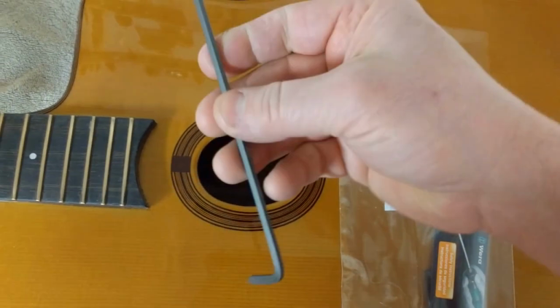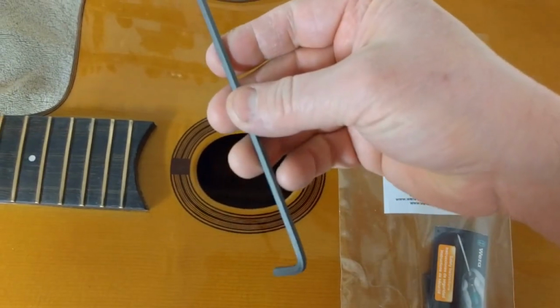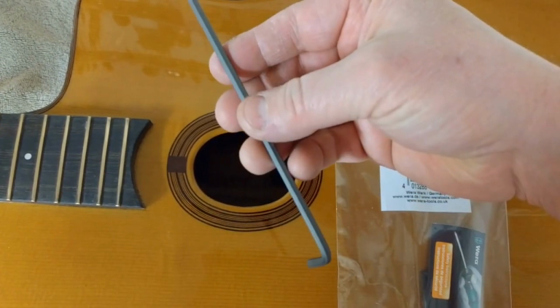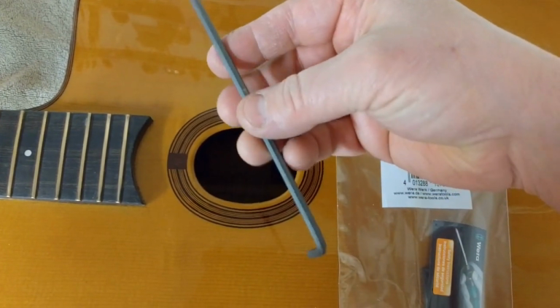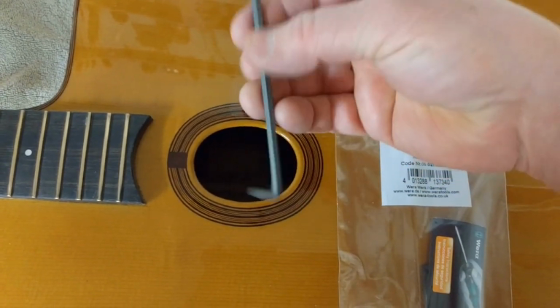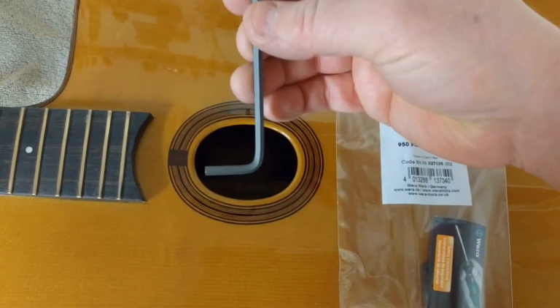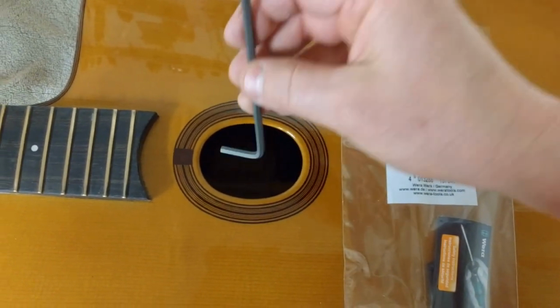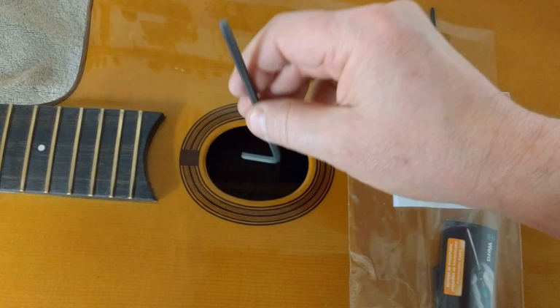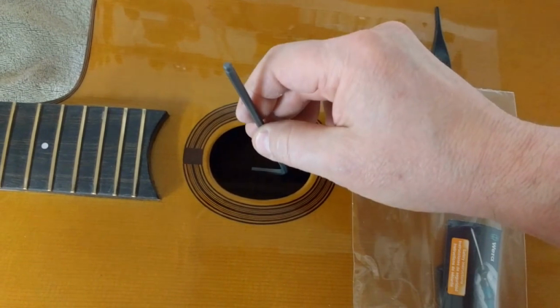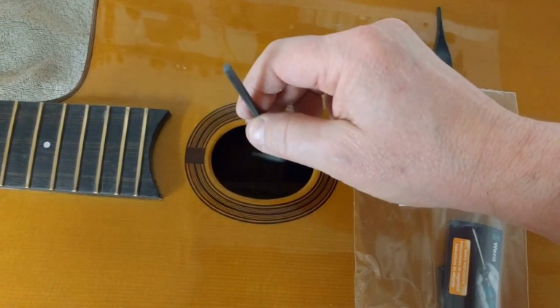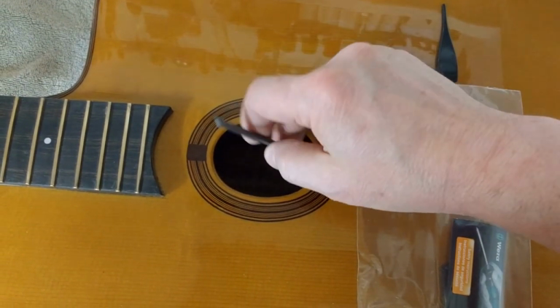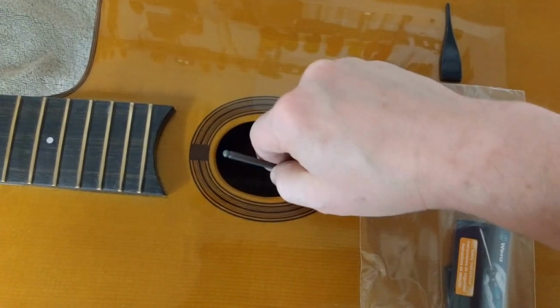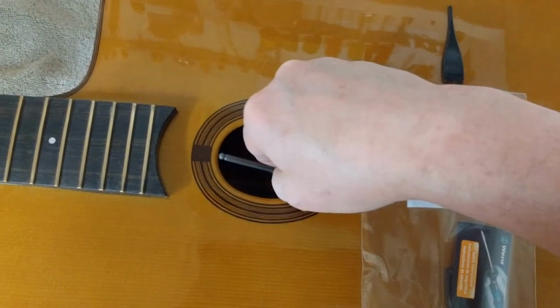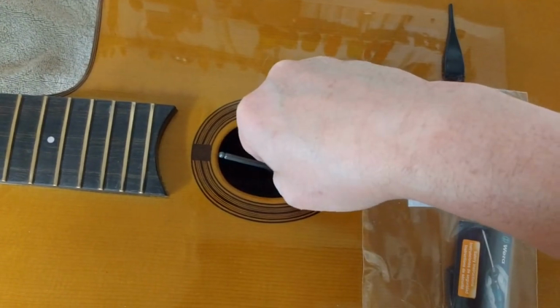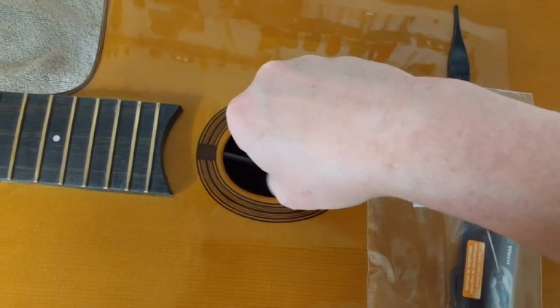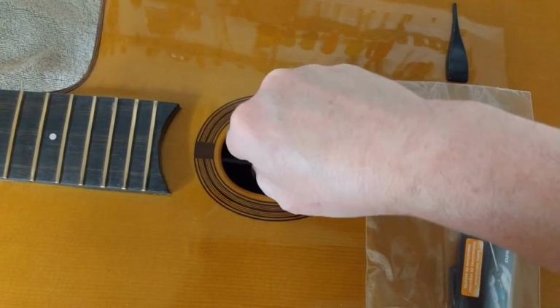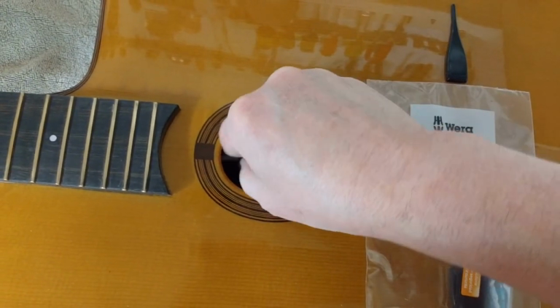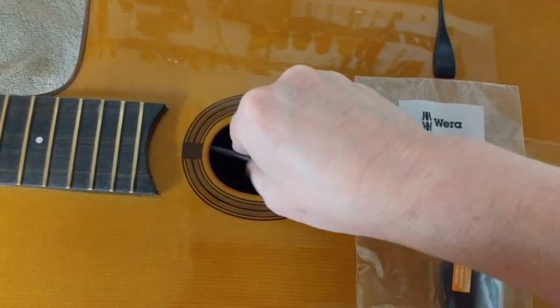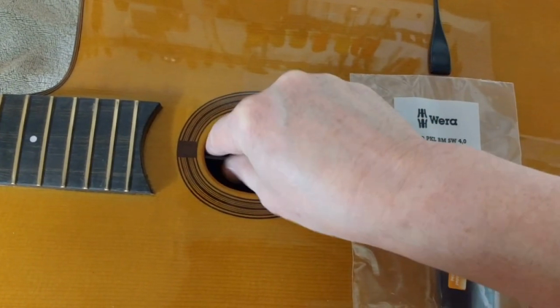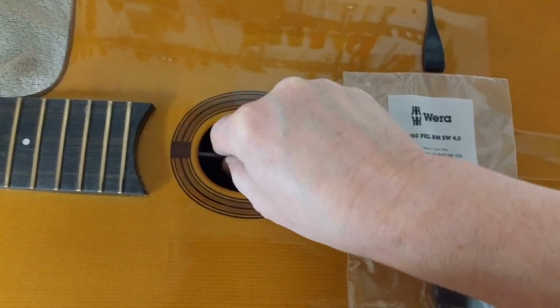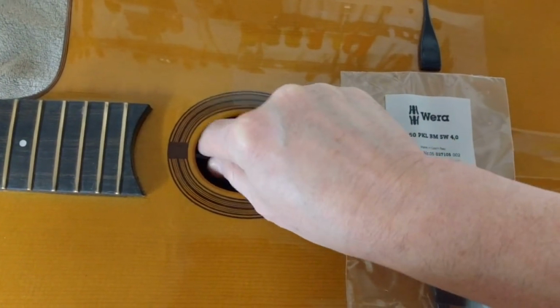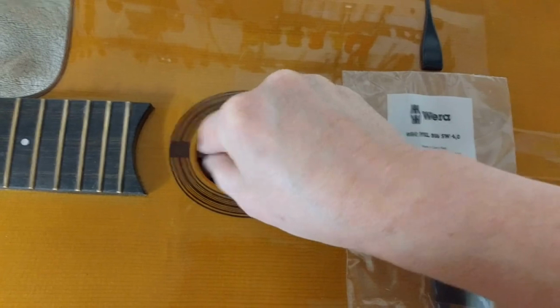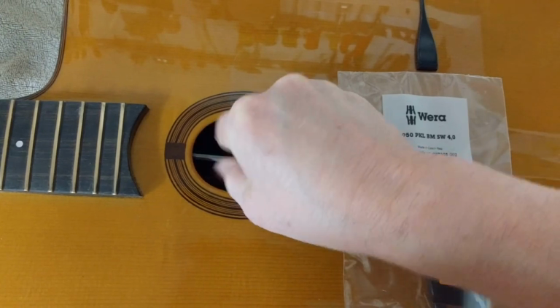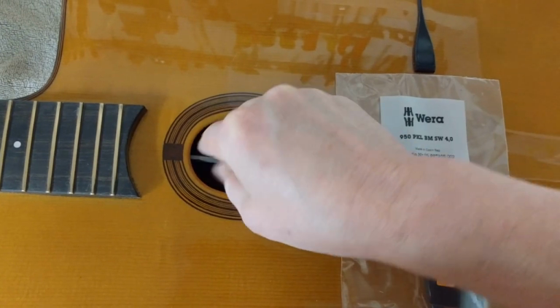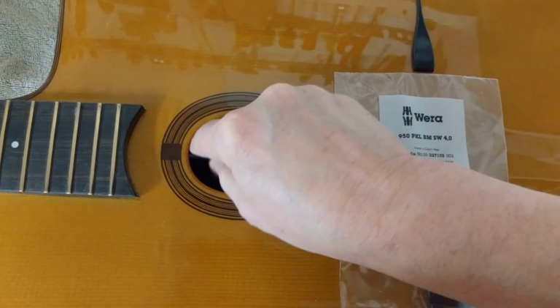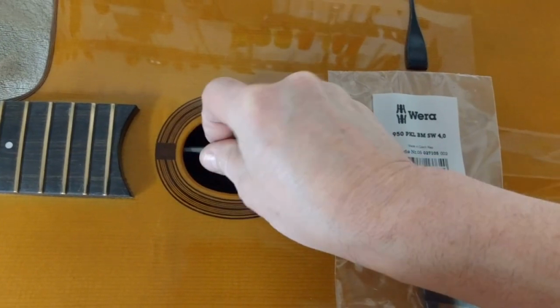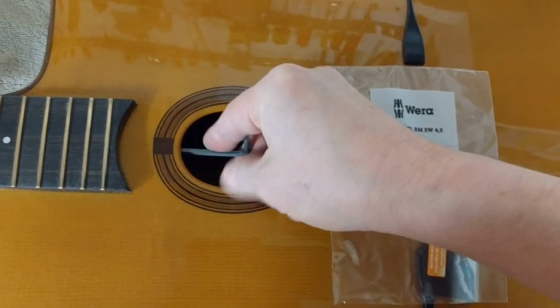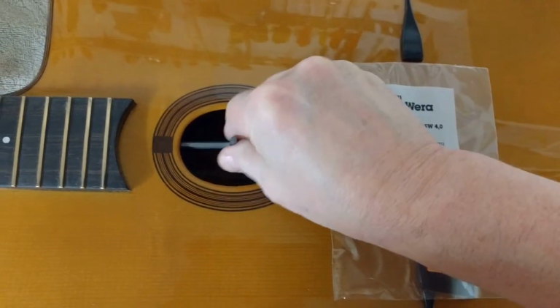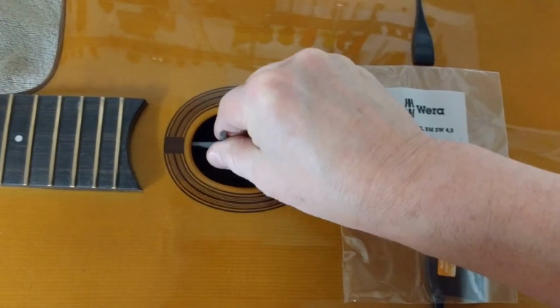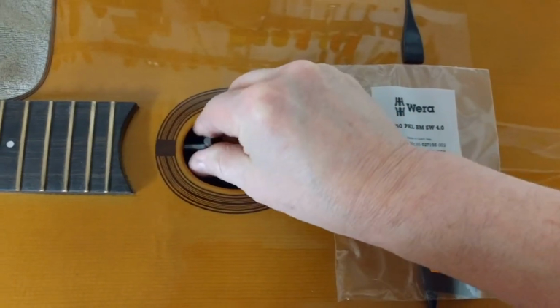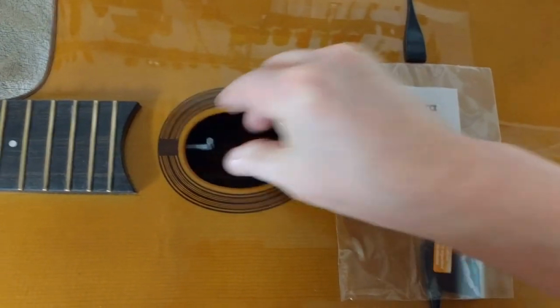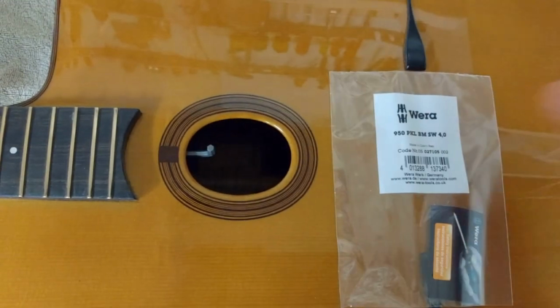So there it is. And to insert it back in, you simply go back down in here like this, through the hole, and good to go.